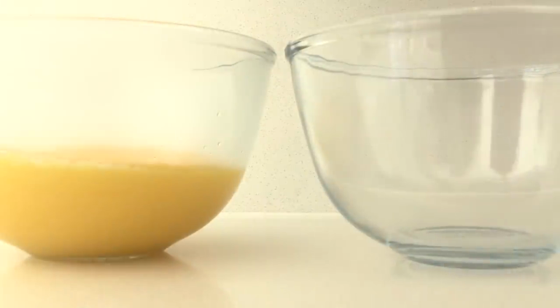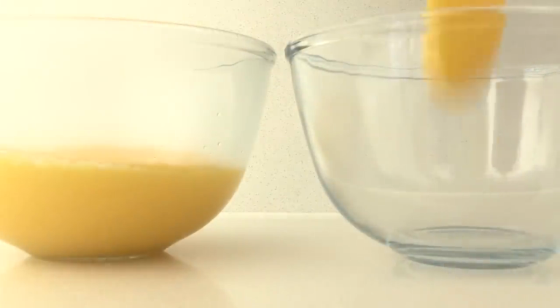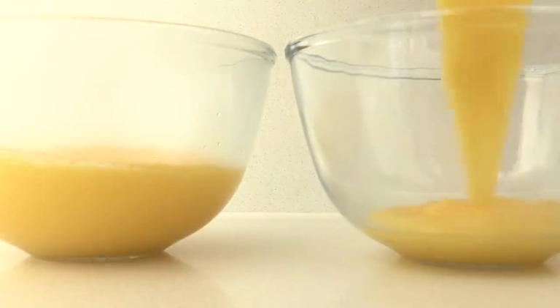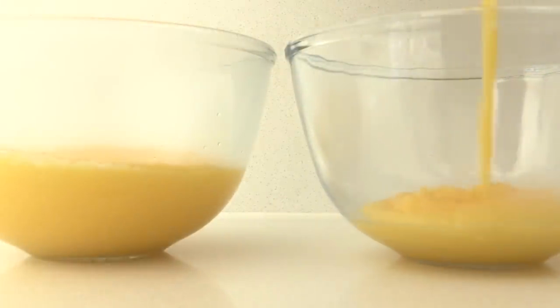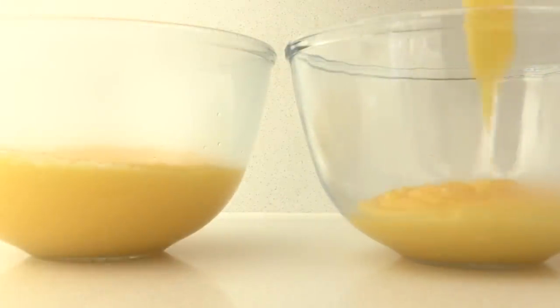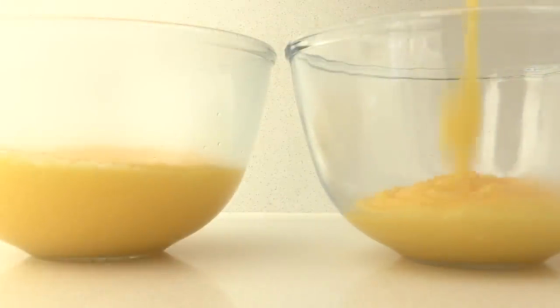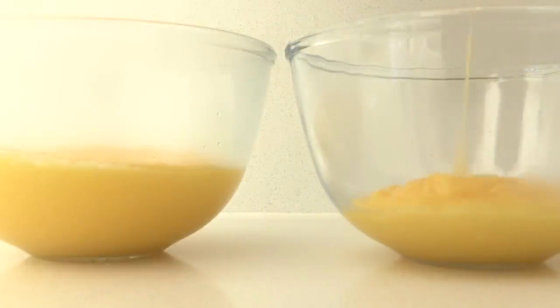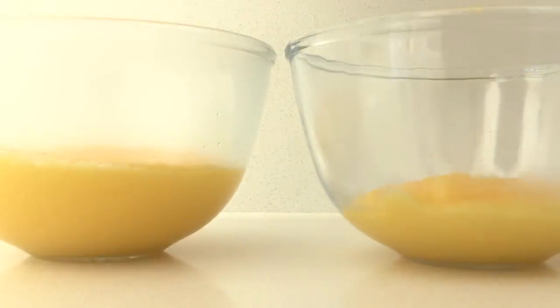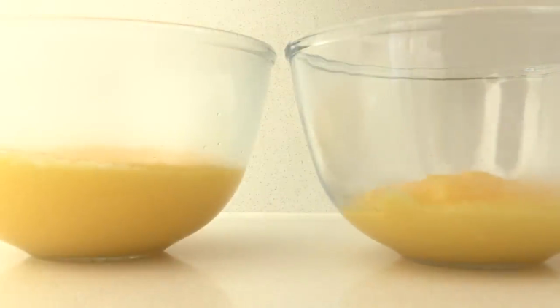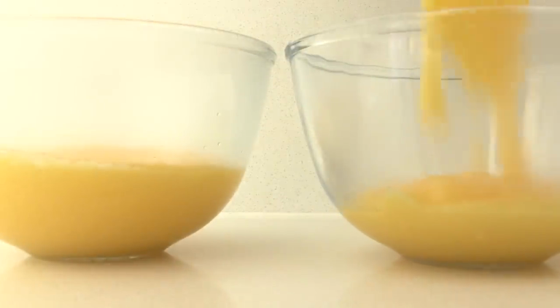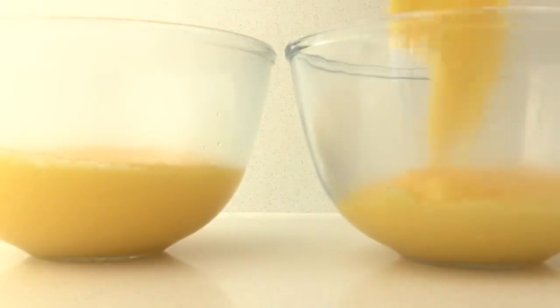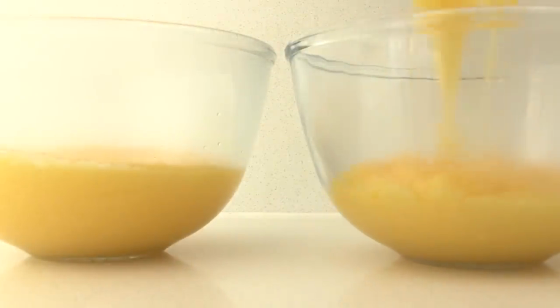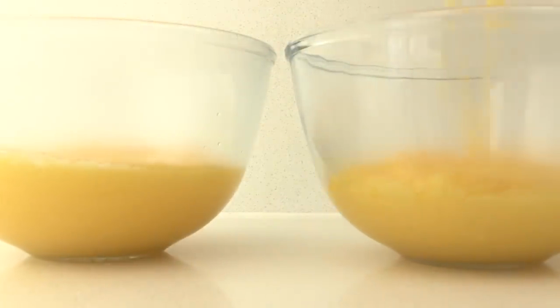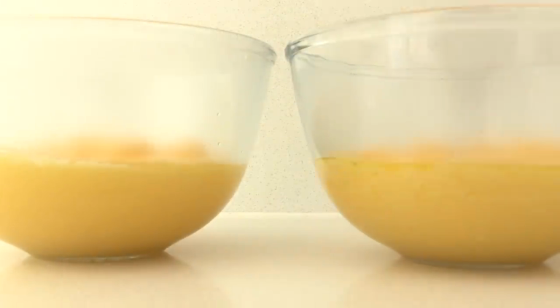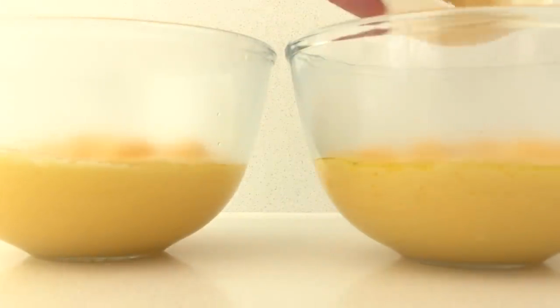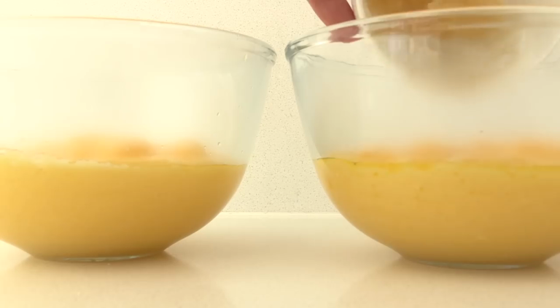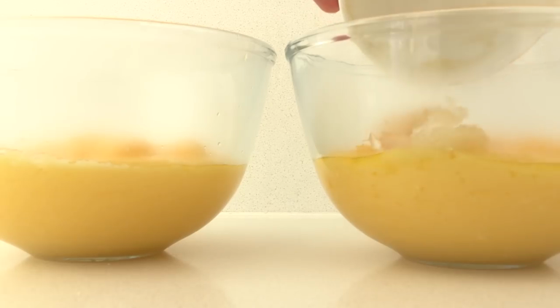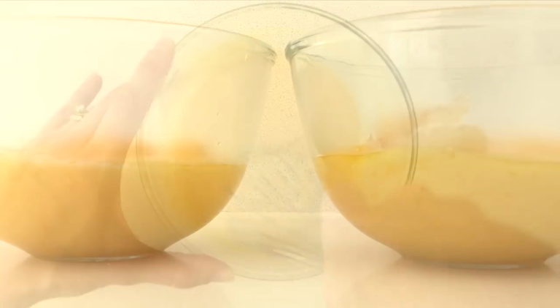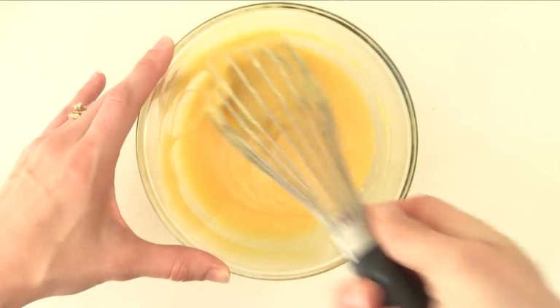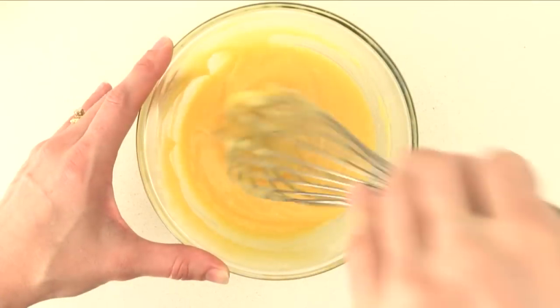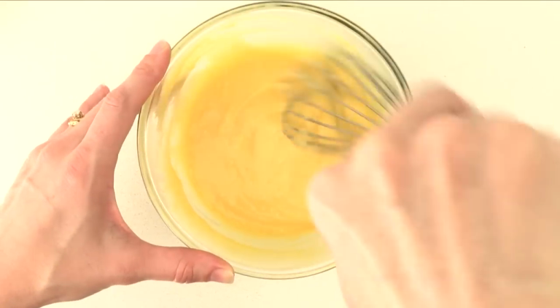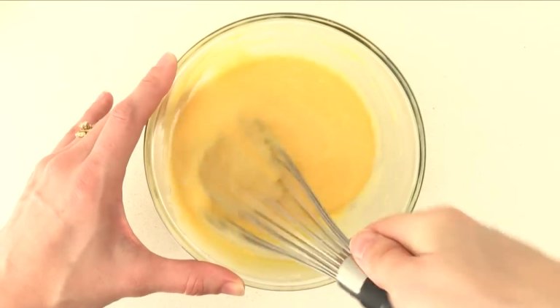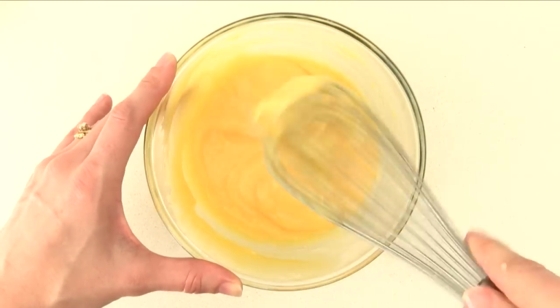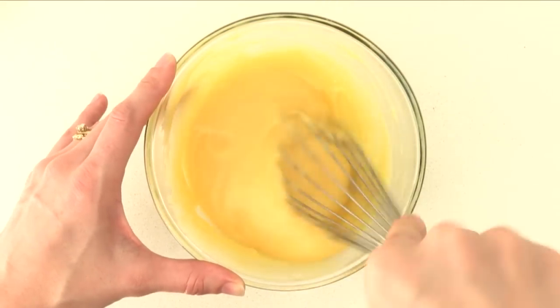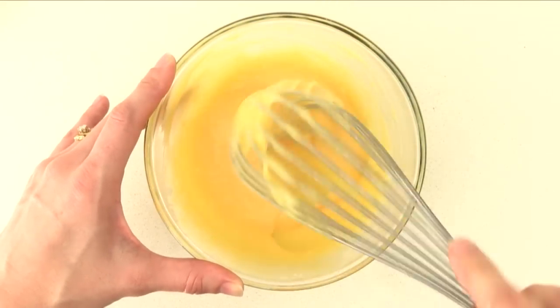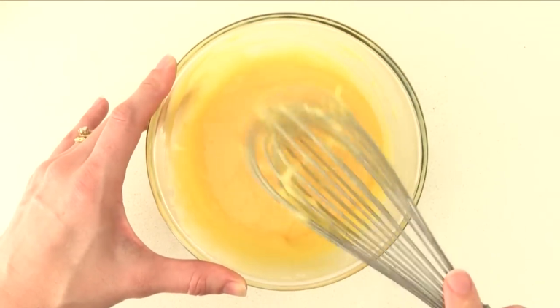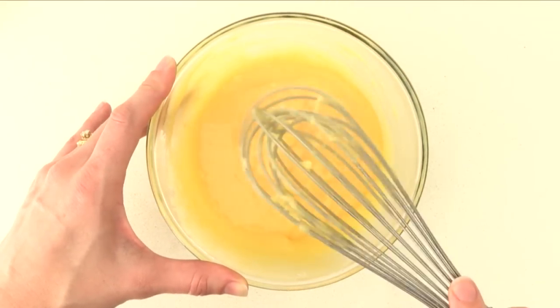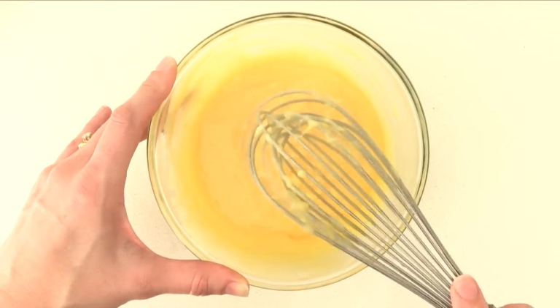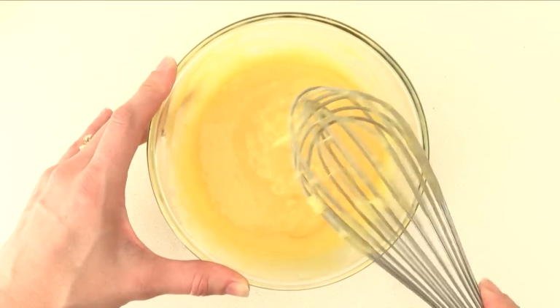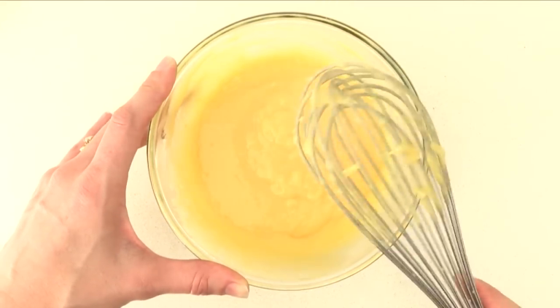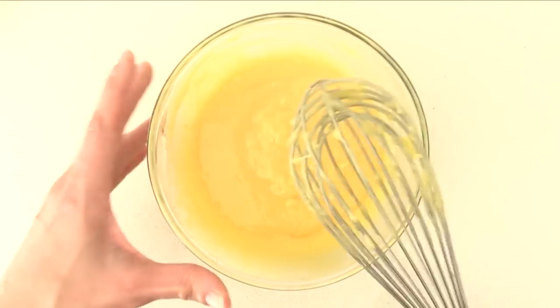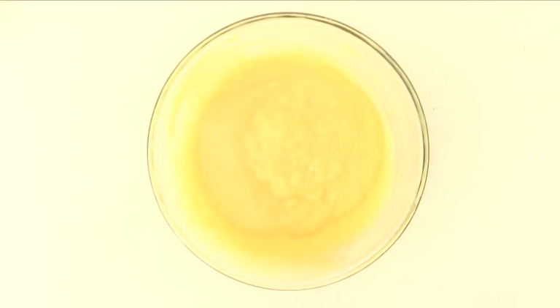Split that evenly between two bowls, then add the smaller portion of gelatine into one bowl and stir, stir, and stir some more until all the gelatine is melted. Then just set that to one side.